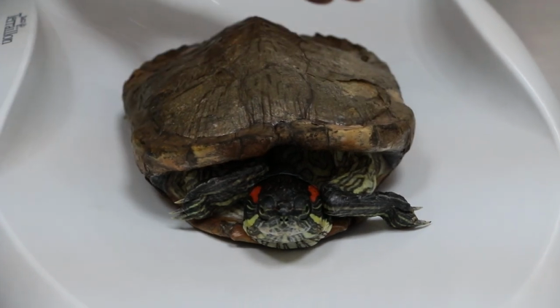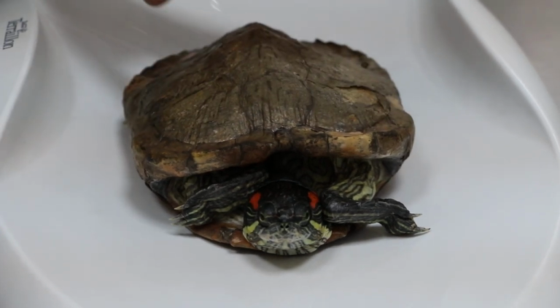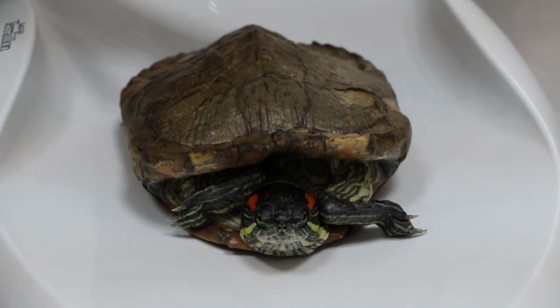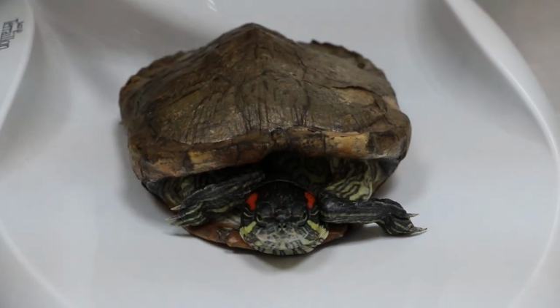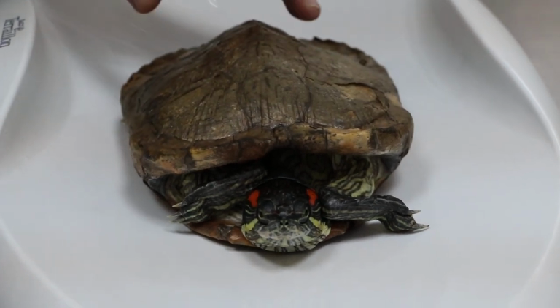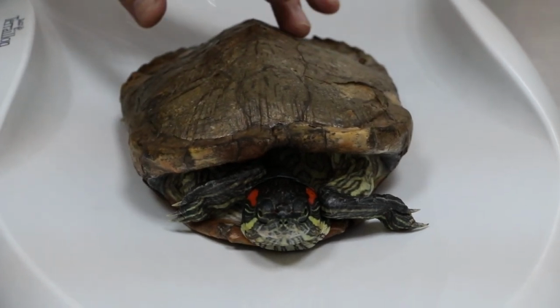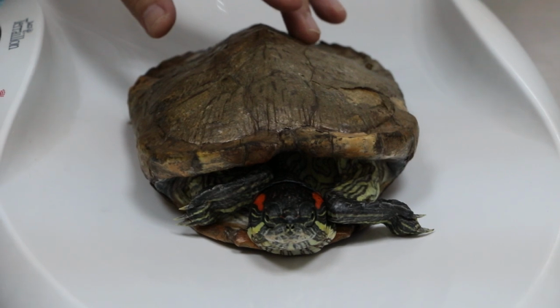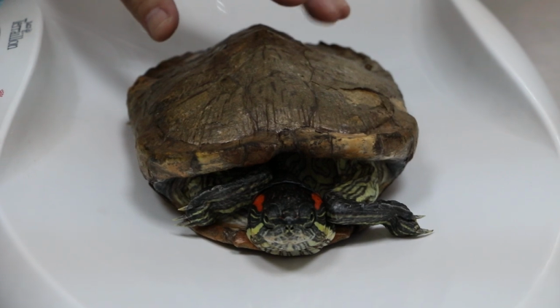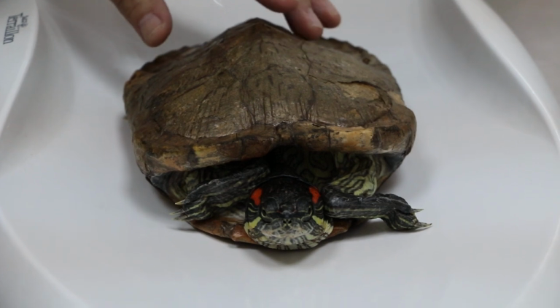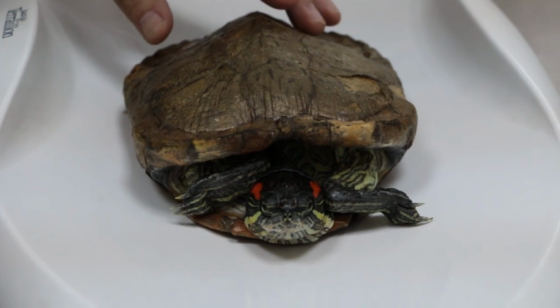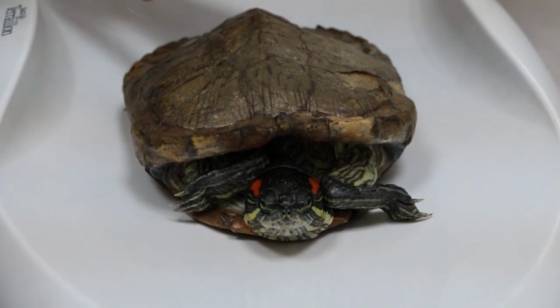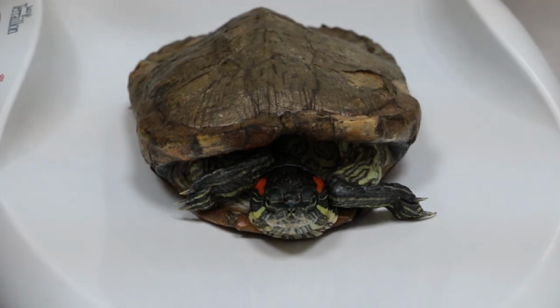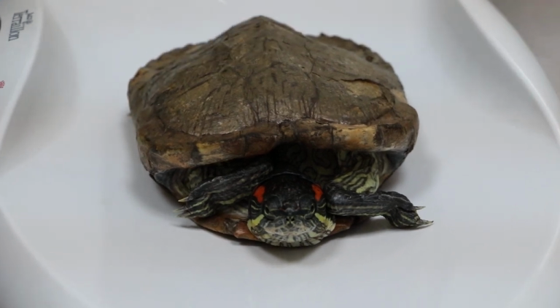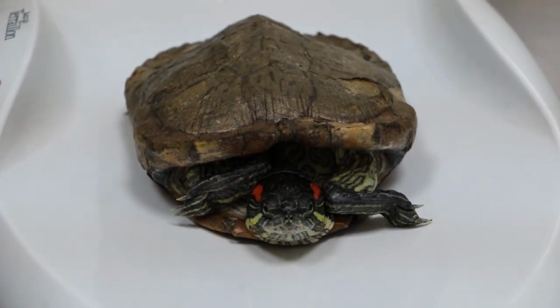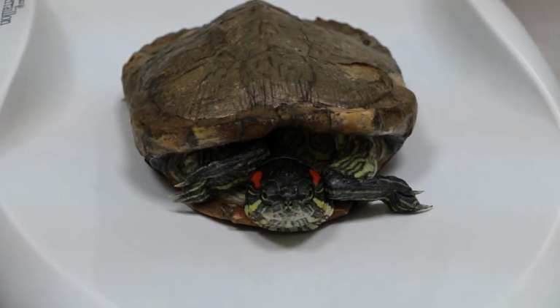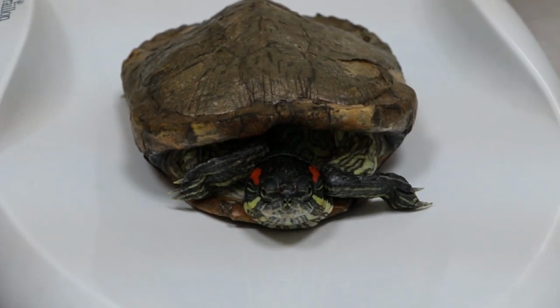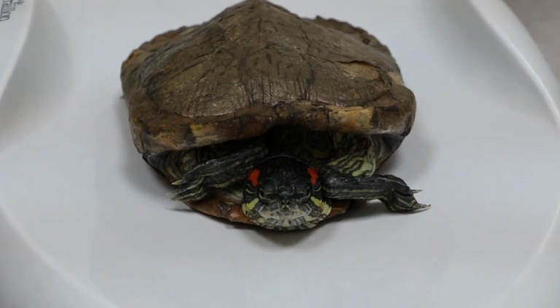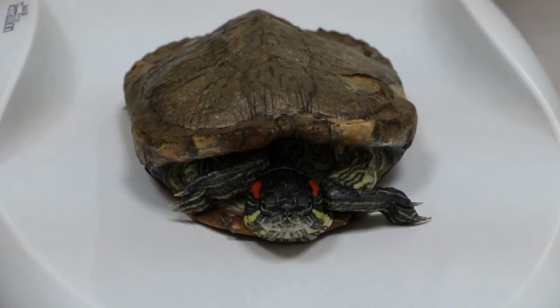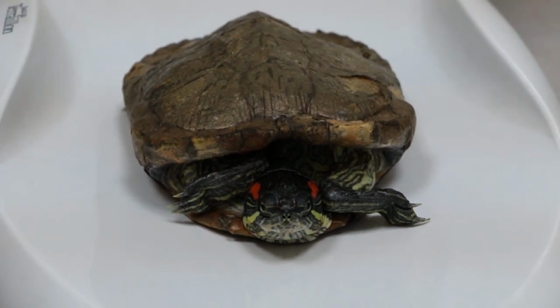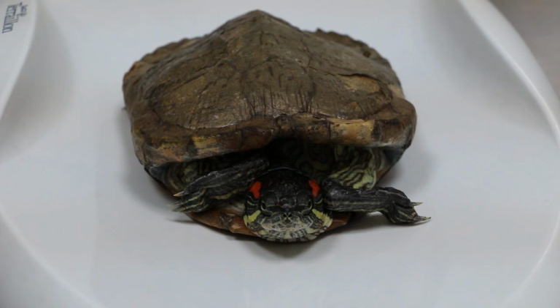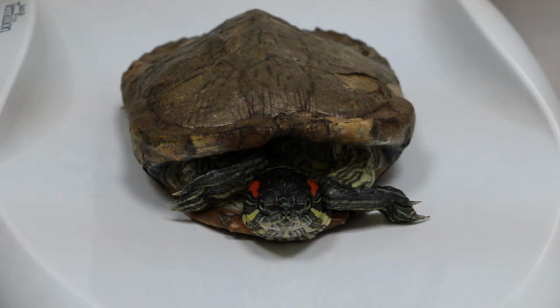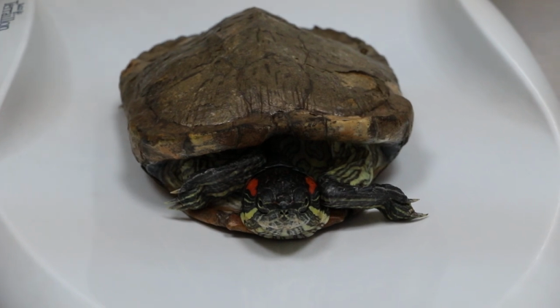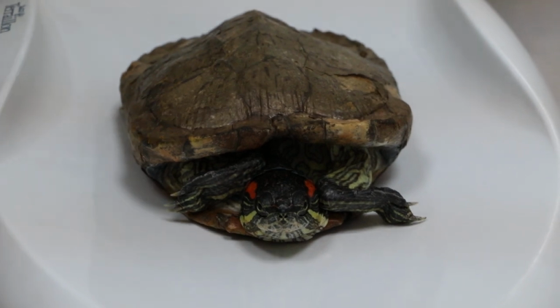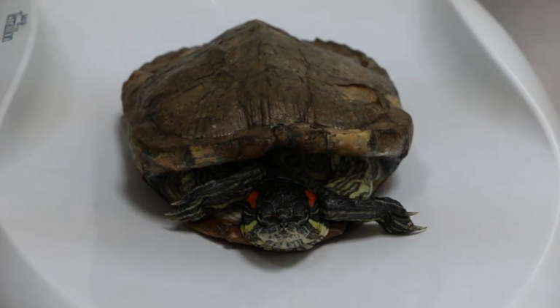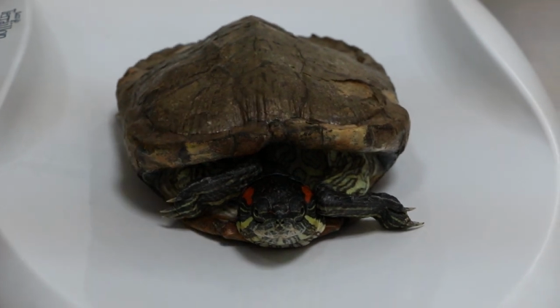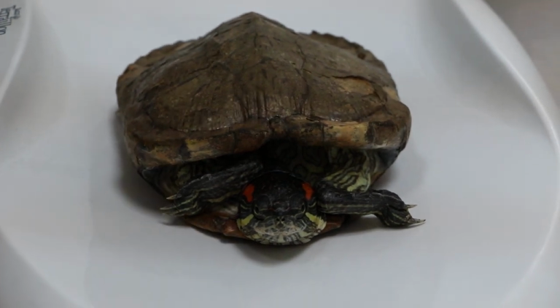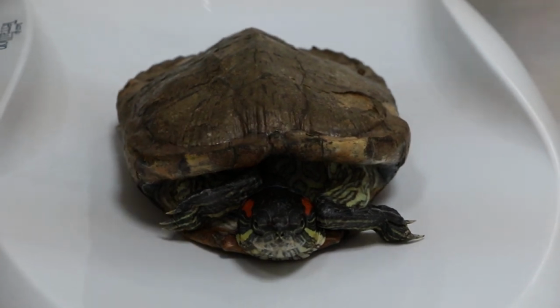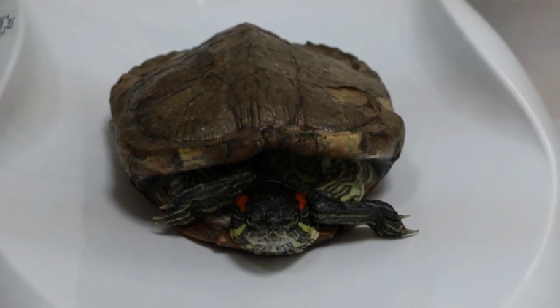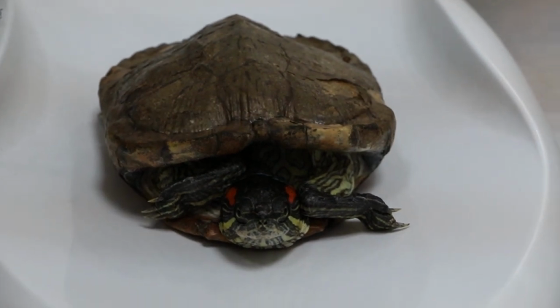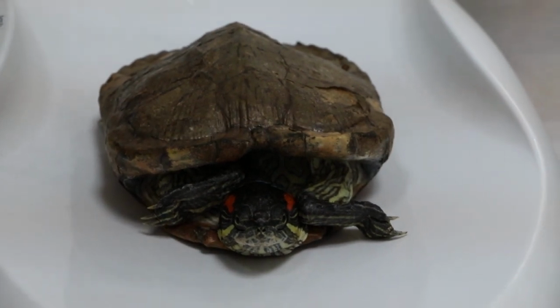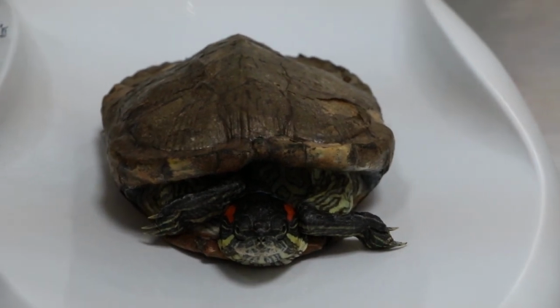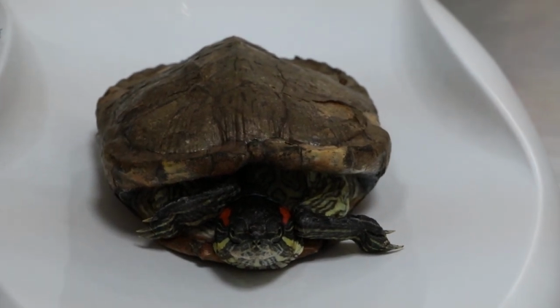What's the complaint now? It's not eating. And when I put it in the tank, it tries to desperately swim up to the surface. When was that? A few days ago.